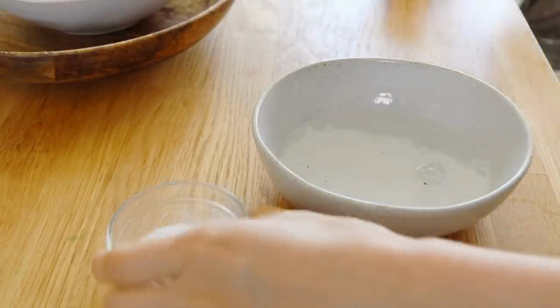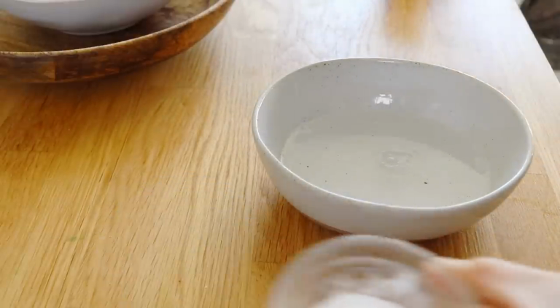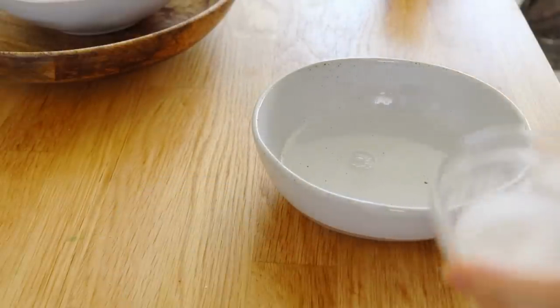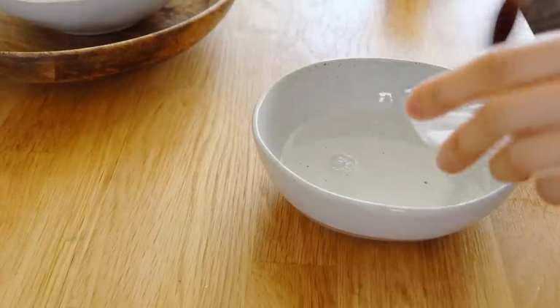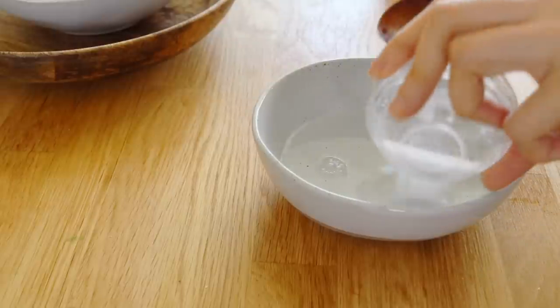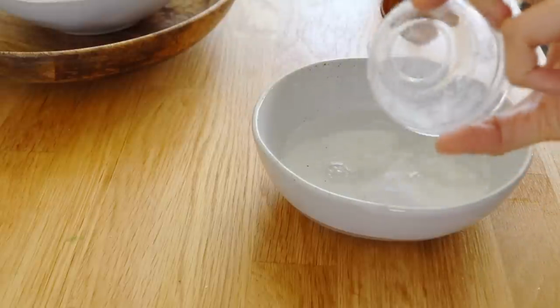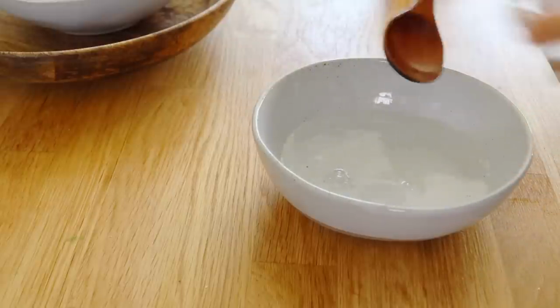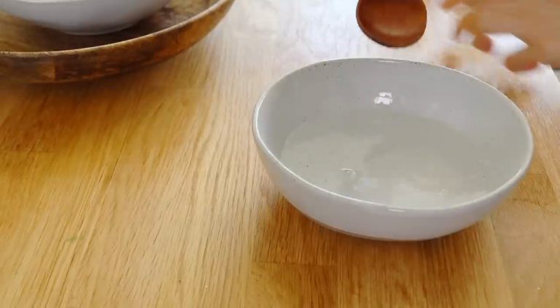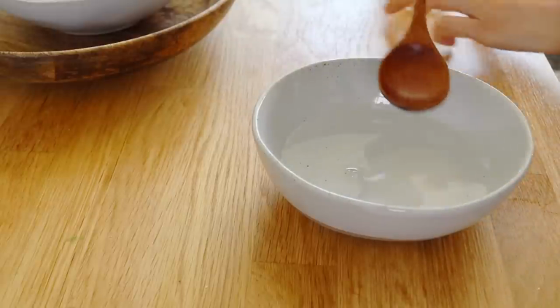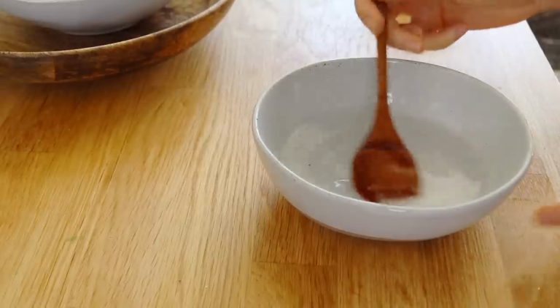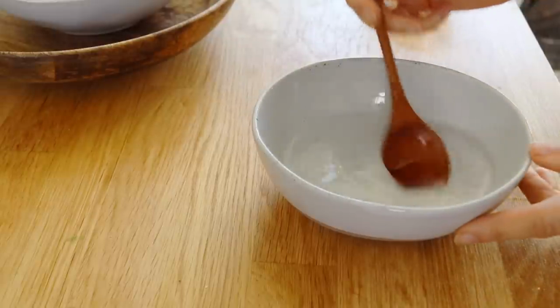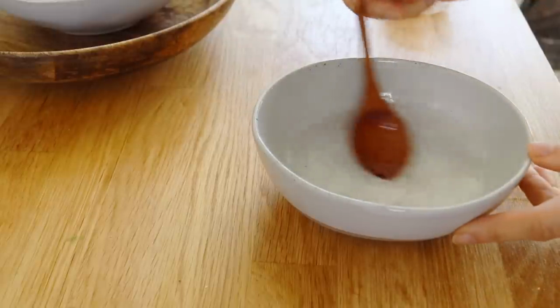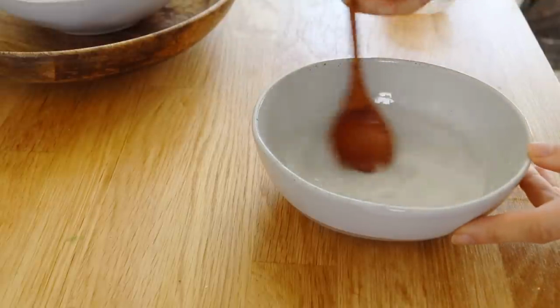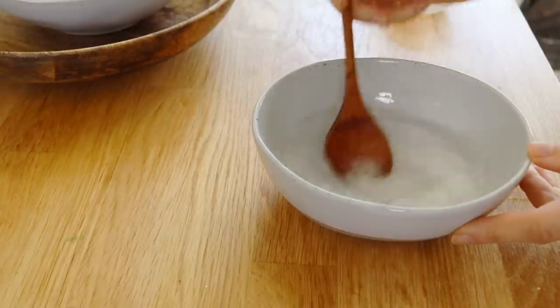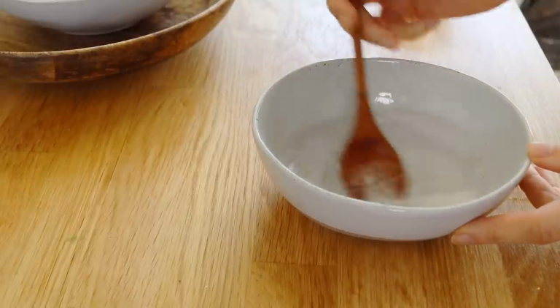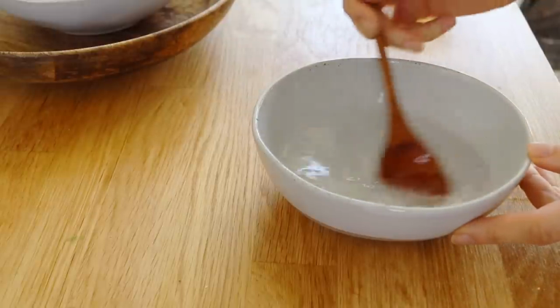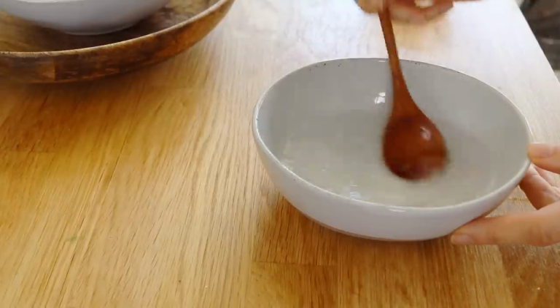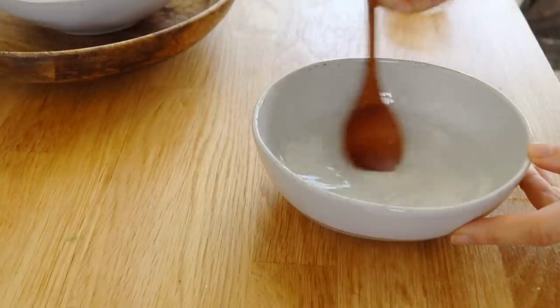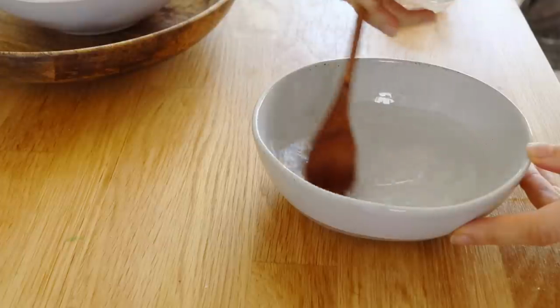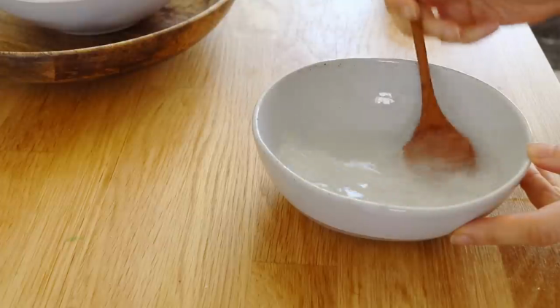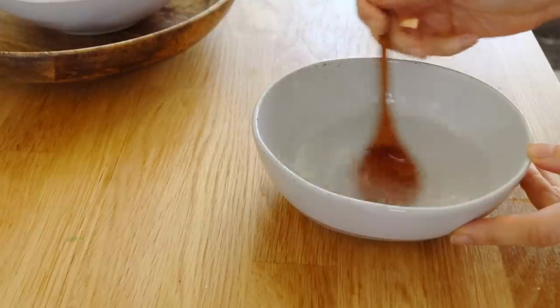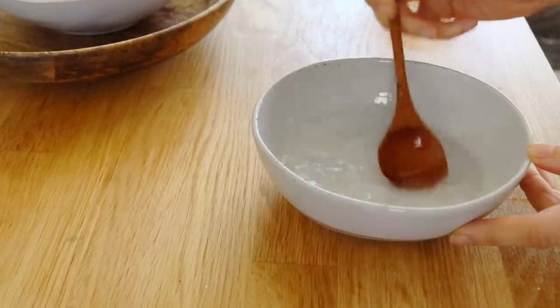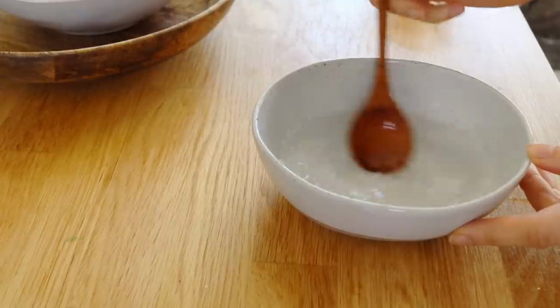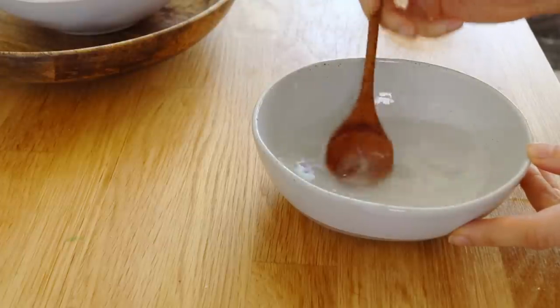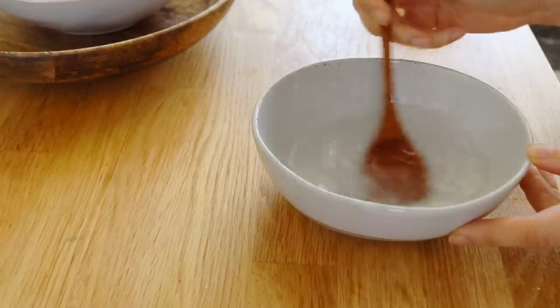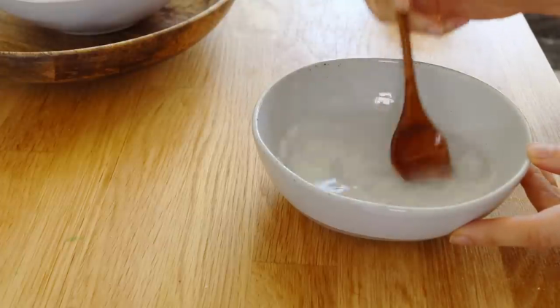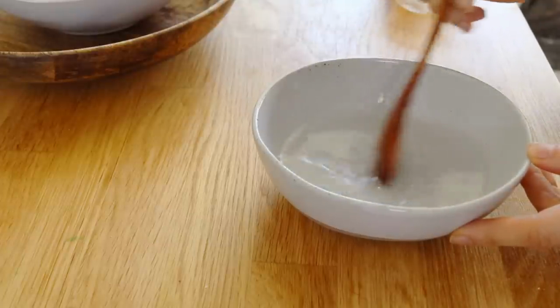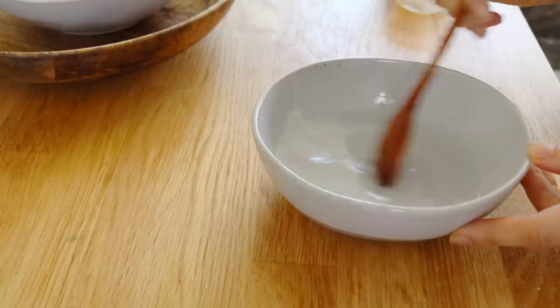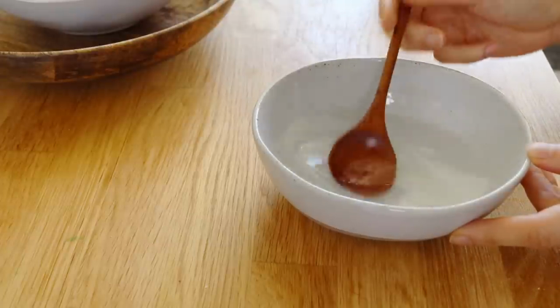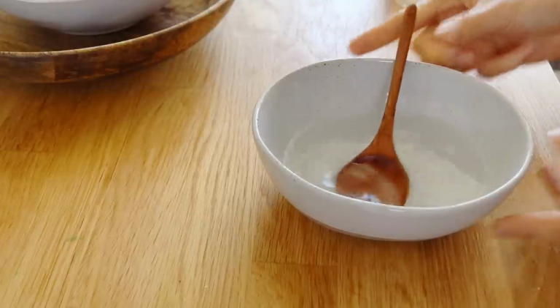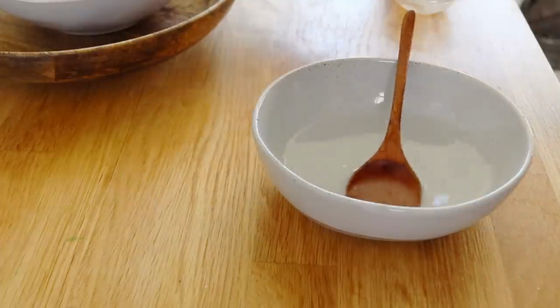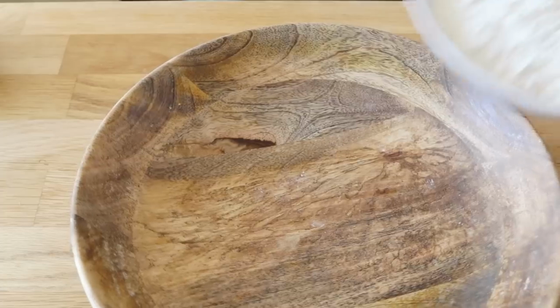So to start off, I'm going to make the salt water solution. You want the salt to be 10% of the liquid. So I have 15 grams of salt dissolved in 135 milliliters of water.